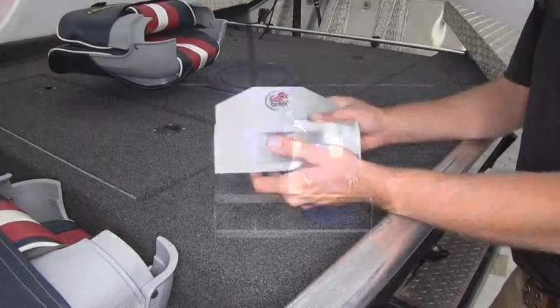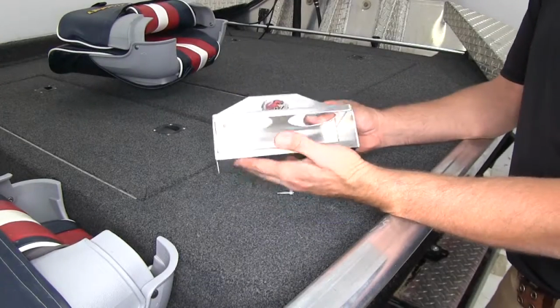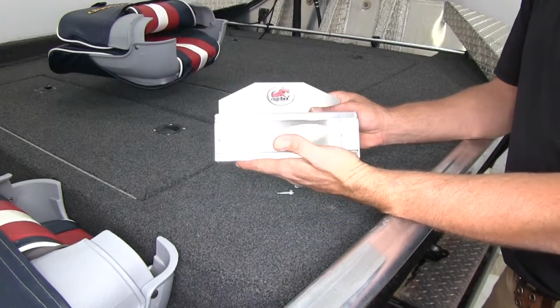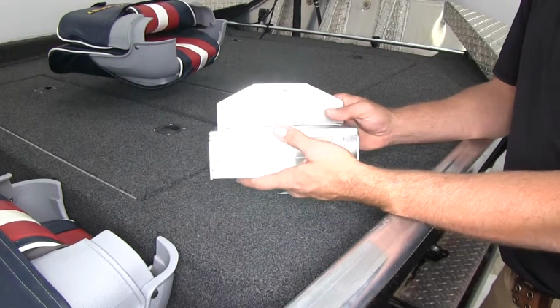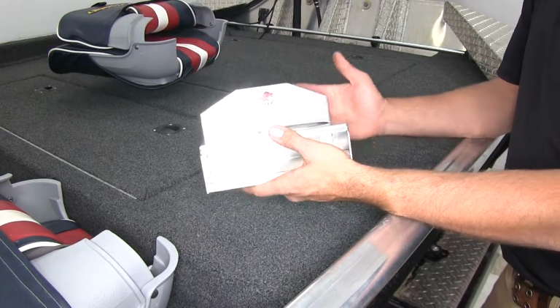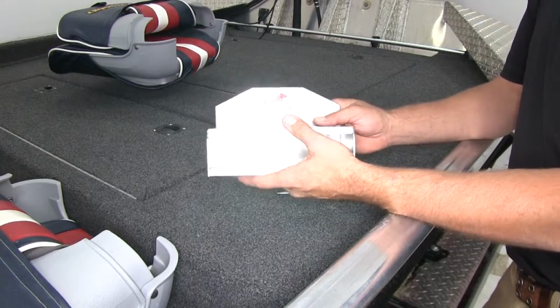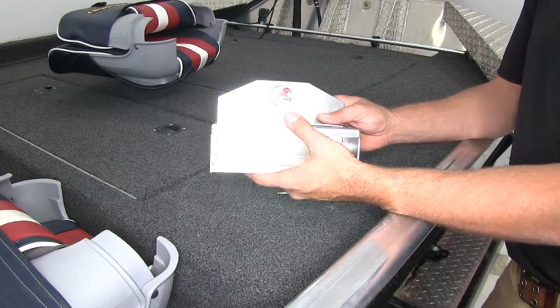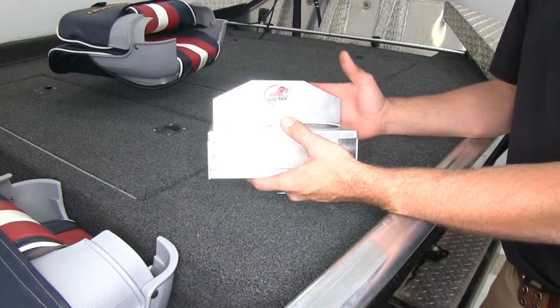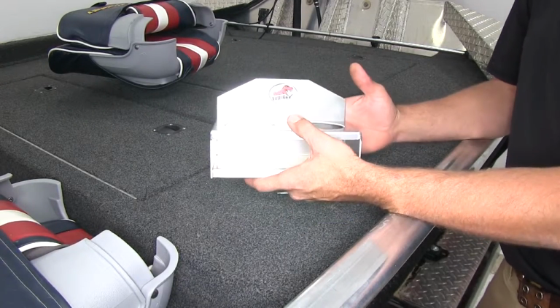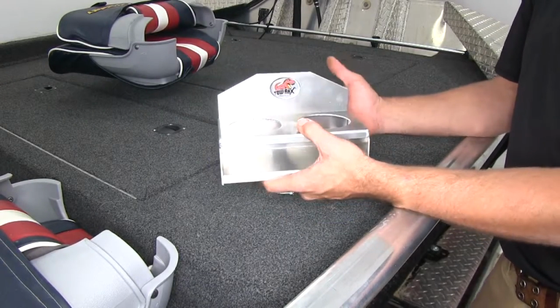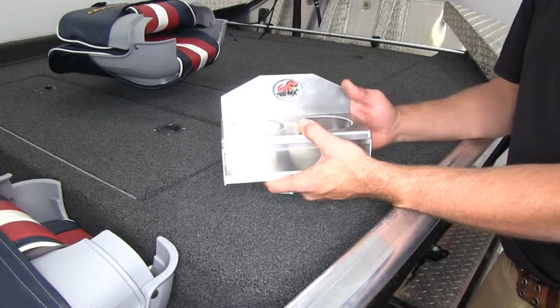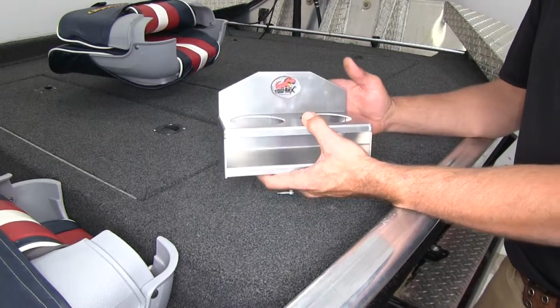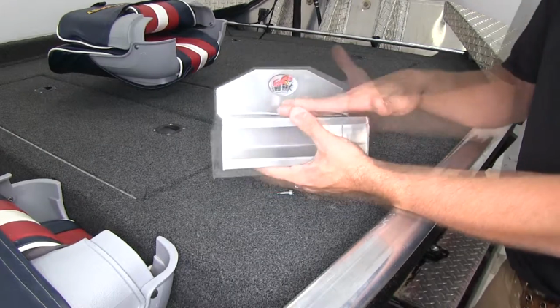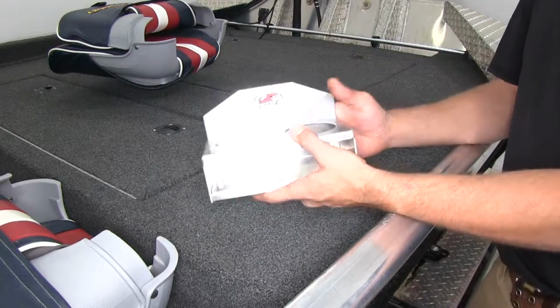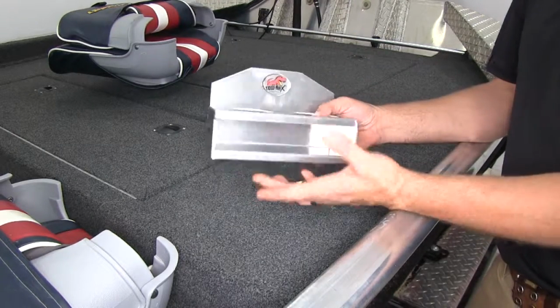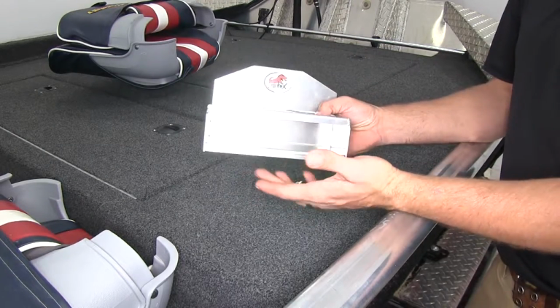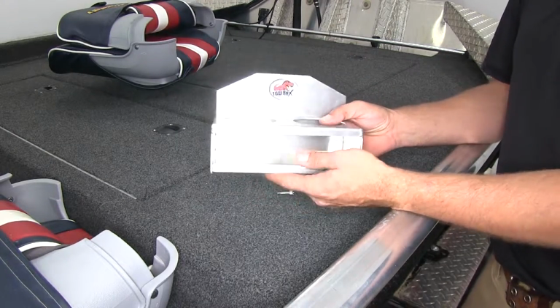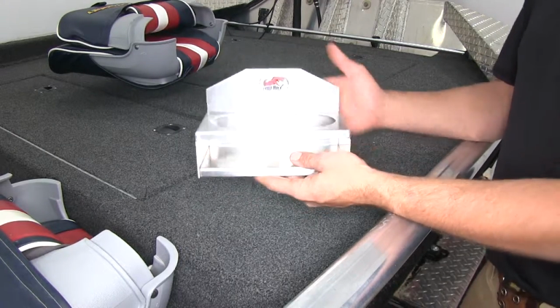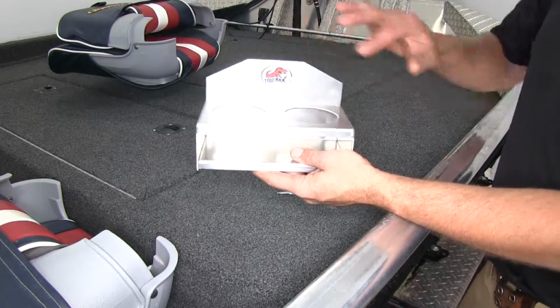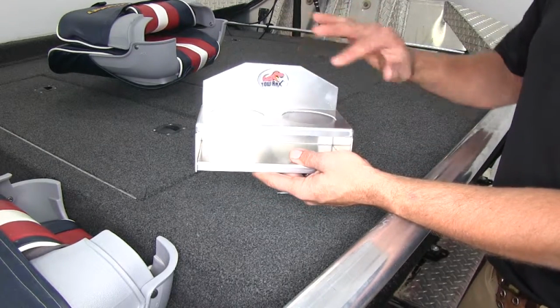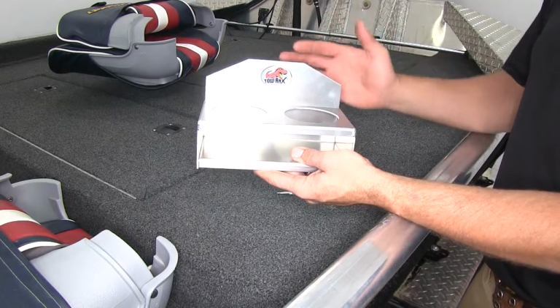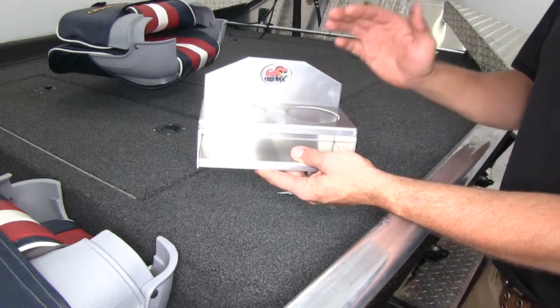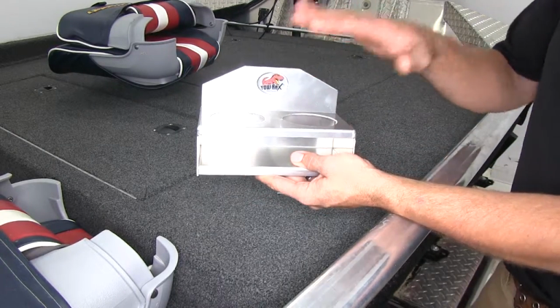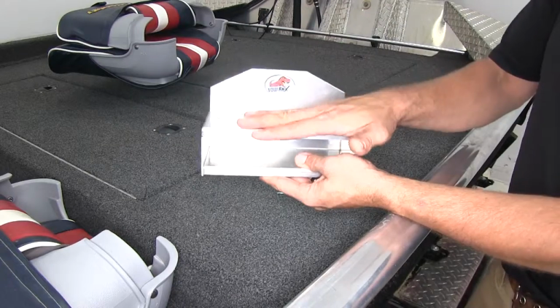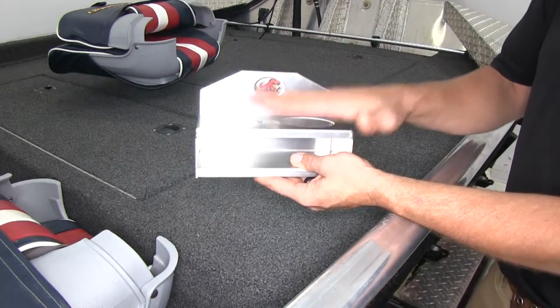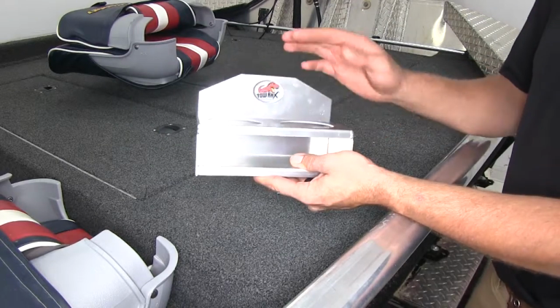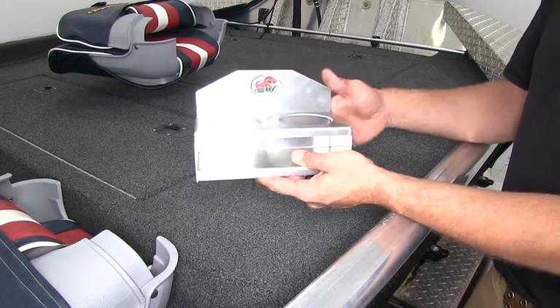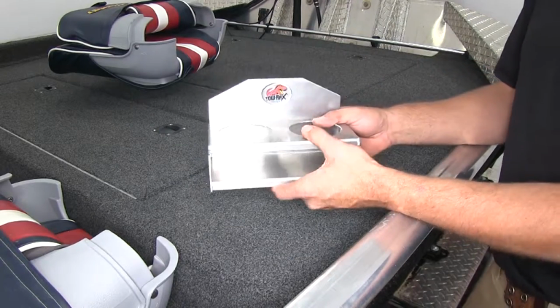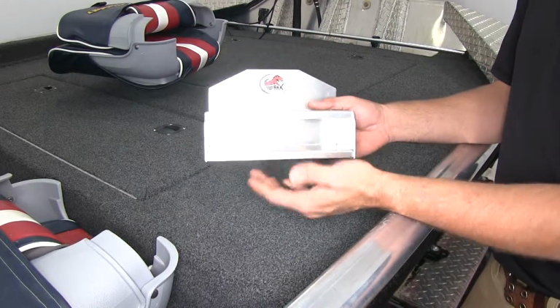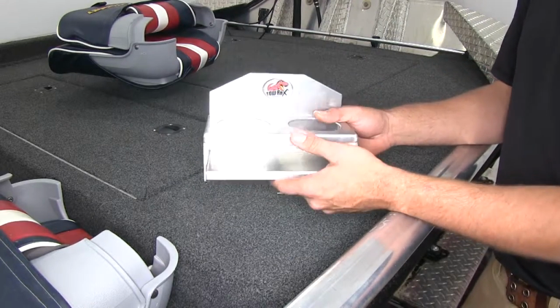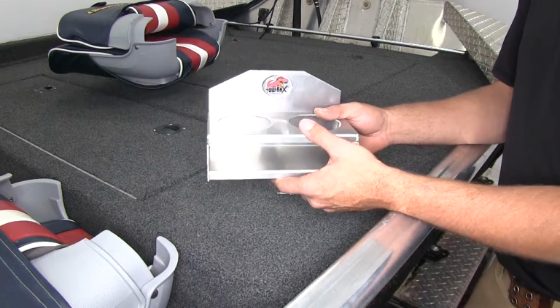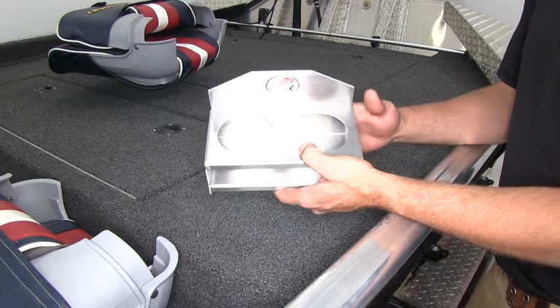It's a full aluminum construction, so we're not going to have to worry about corrosion or anything like that. It's going to be a lot sturdier than plastic when things start sliding around or somebody accidentally bumps it — we won't have to worry about it being crushed.